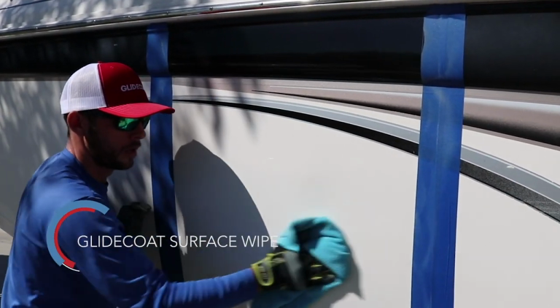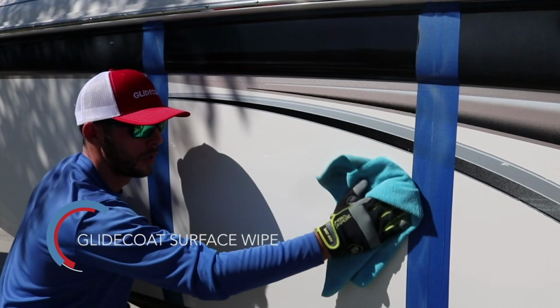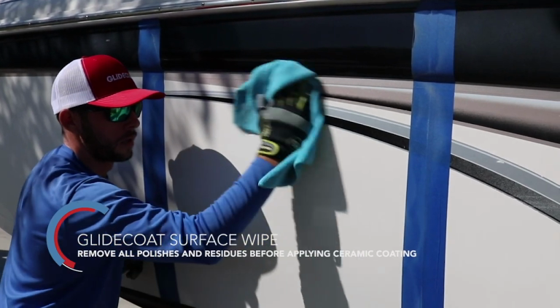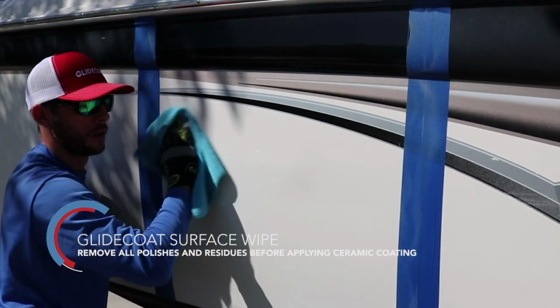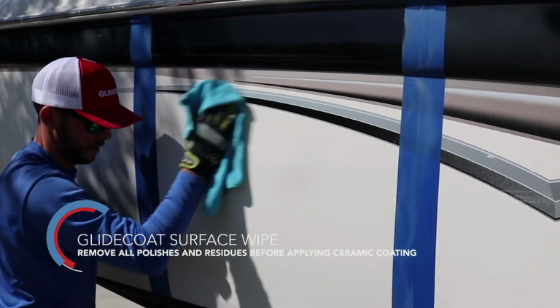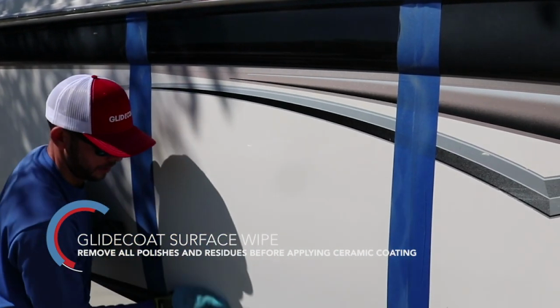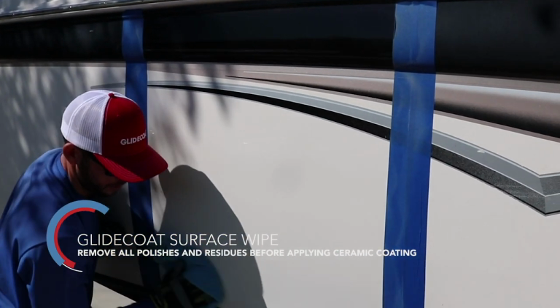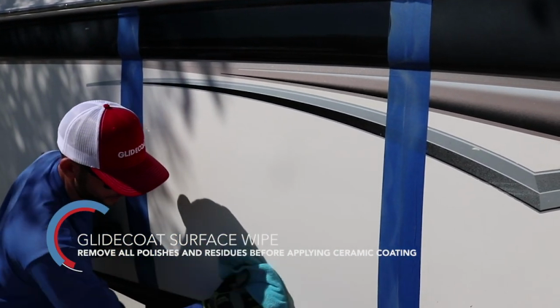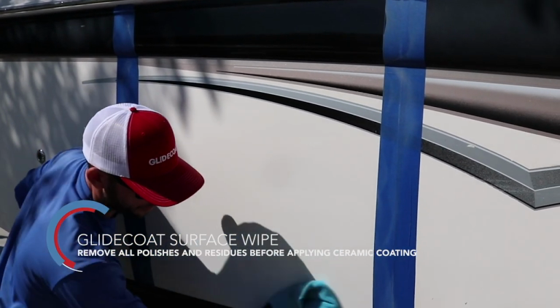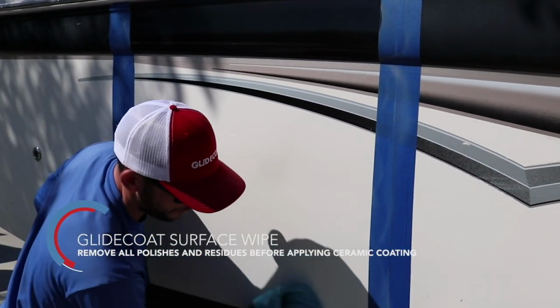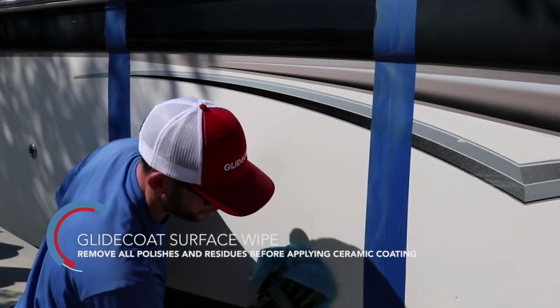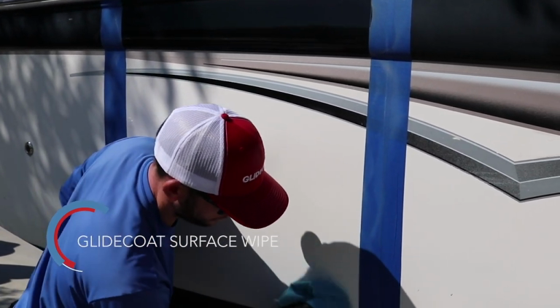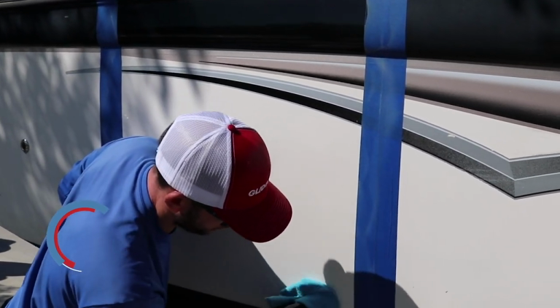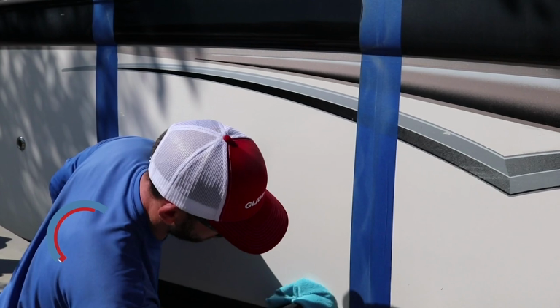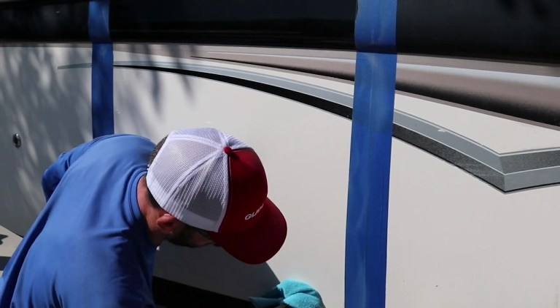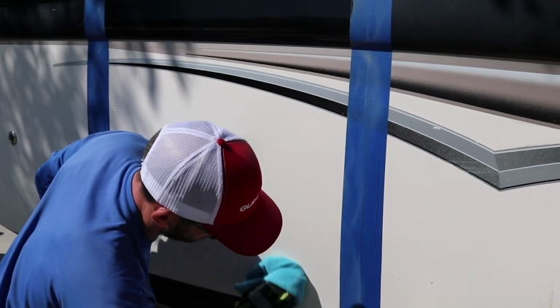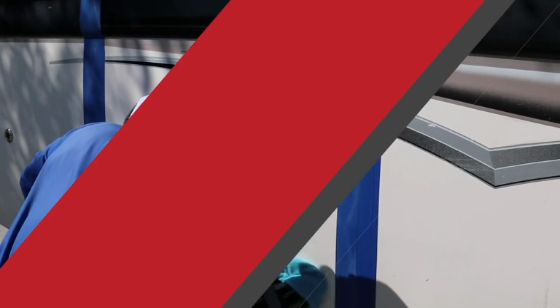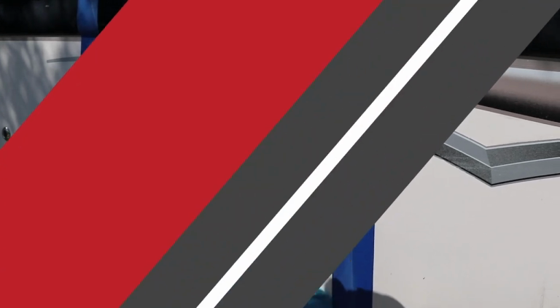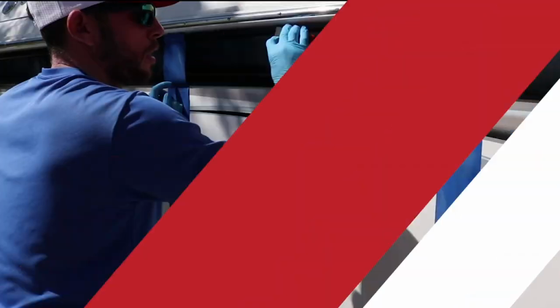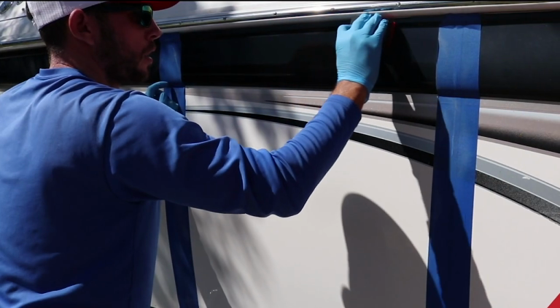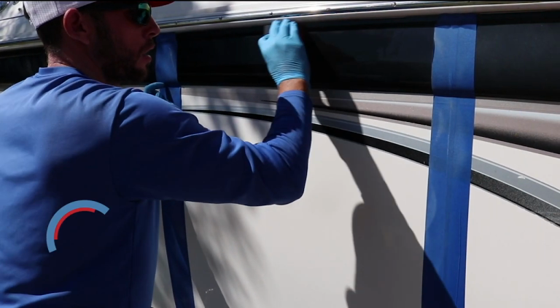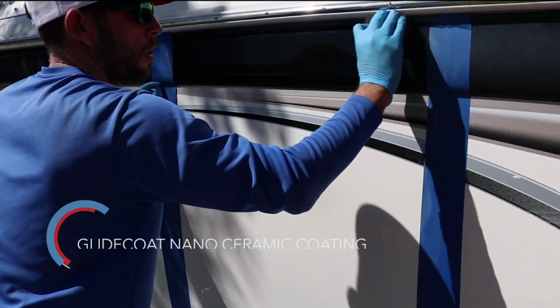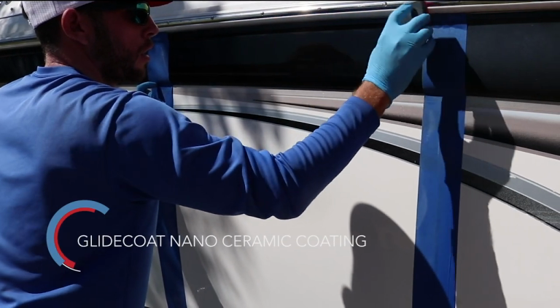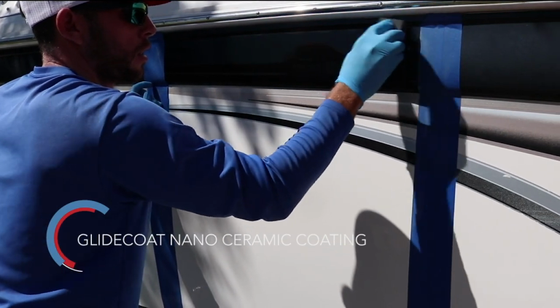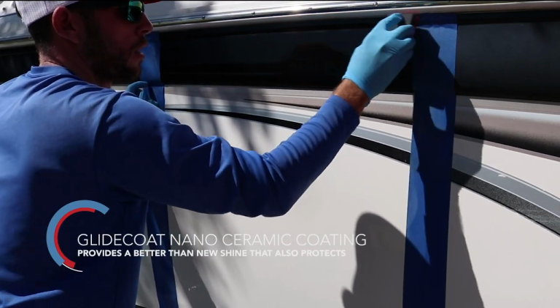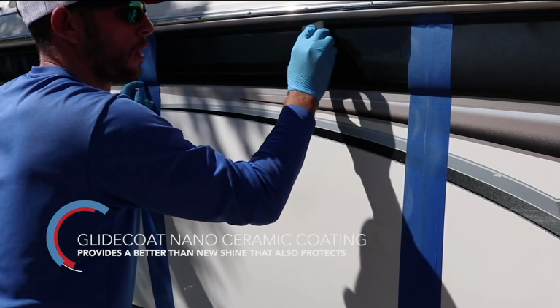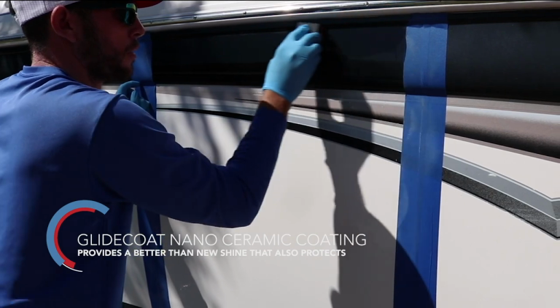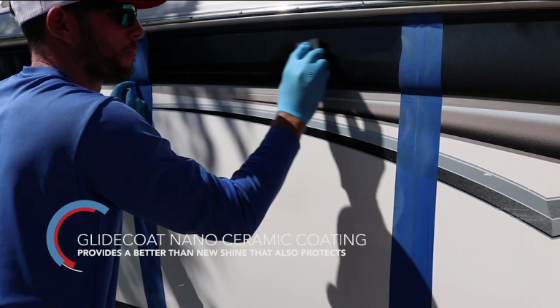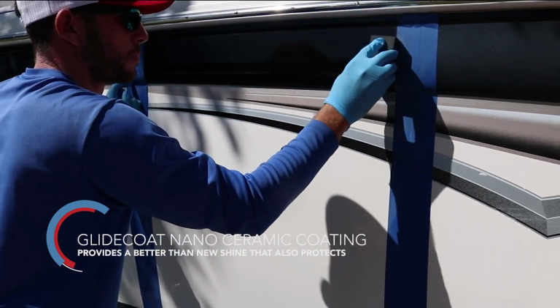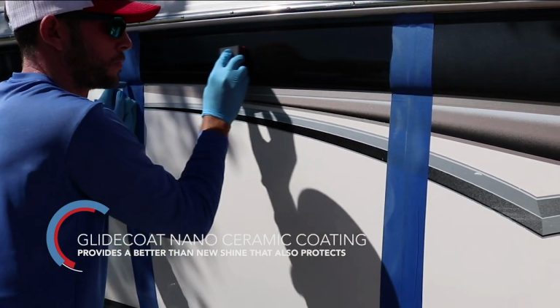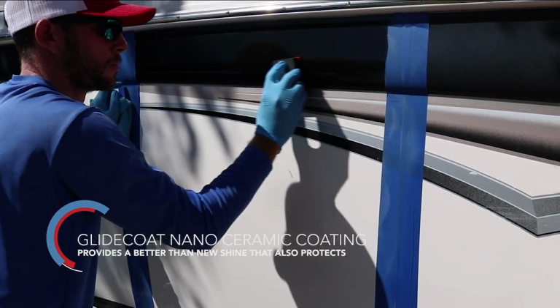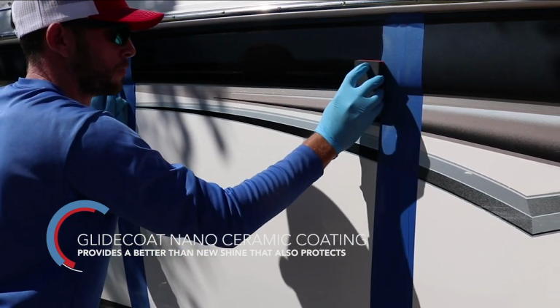The next step is using the surface wipe. The surface wipe removes all polishes and residues, essentially acting as a cleaner before the ceramic coating is hand applied. You're going to hand apply it in about three by three sections.